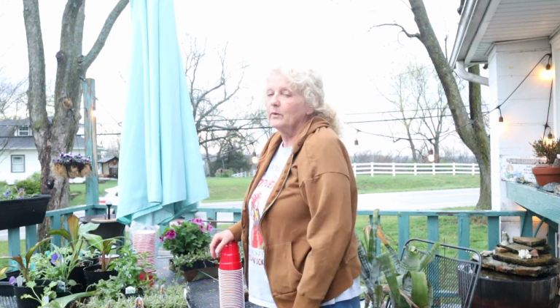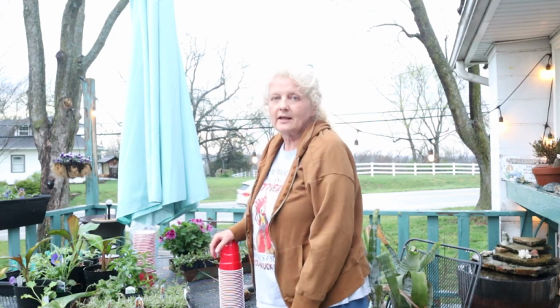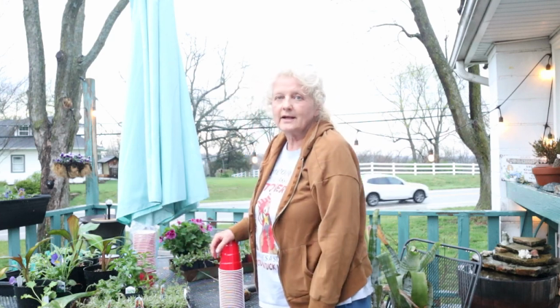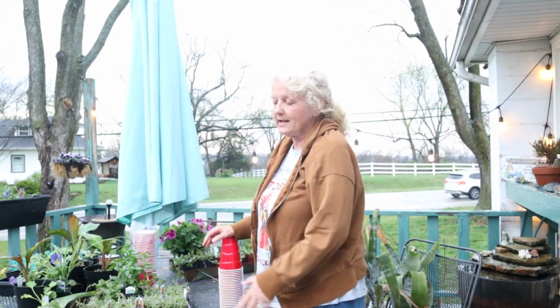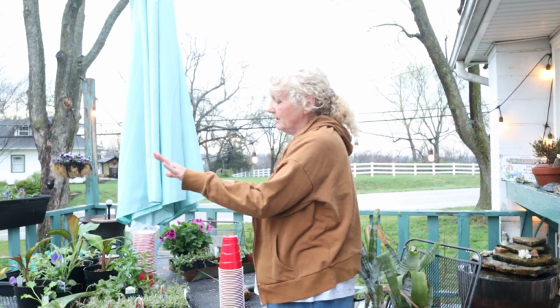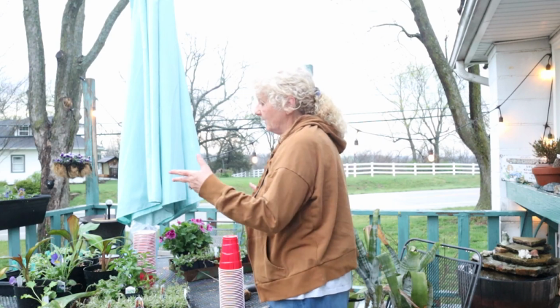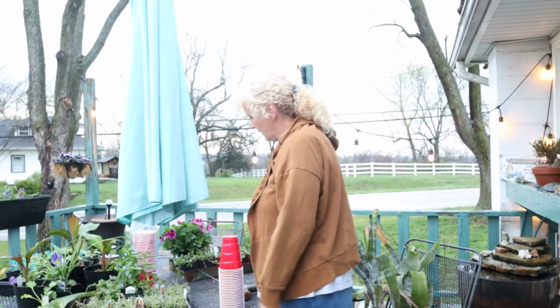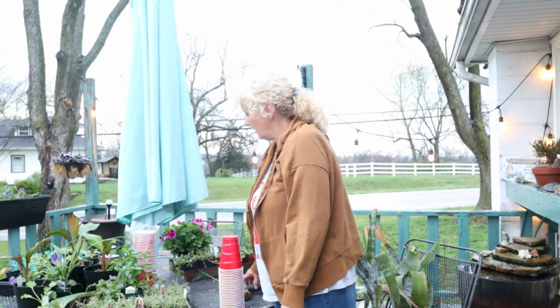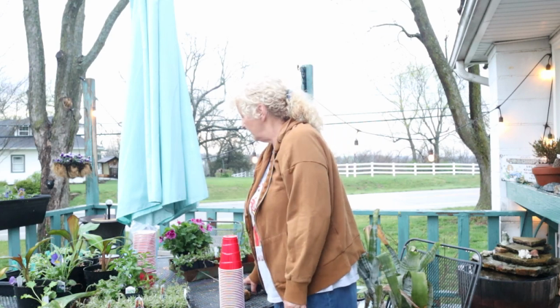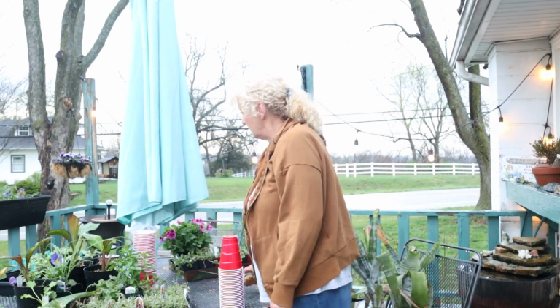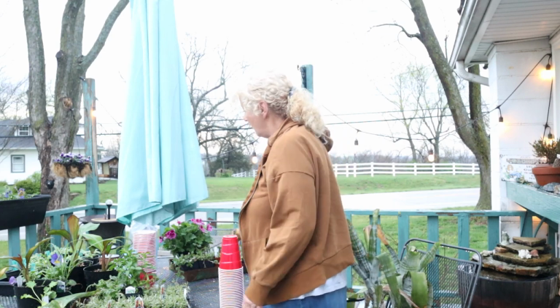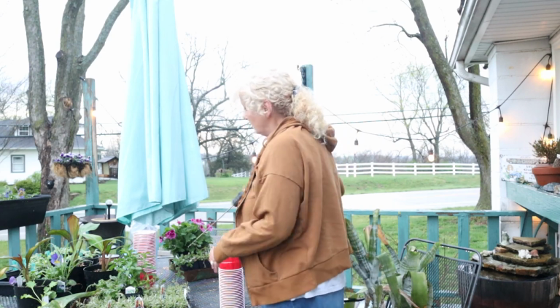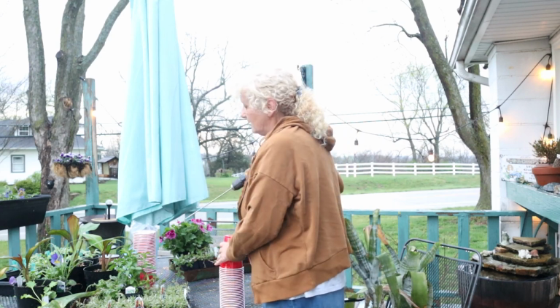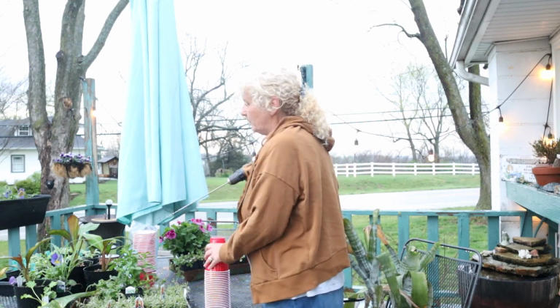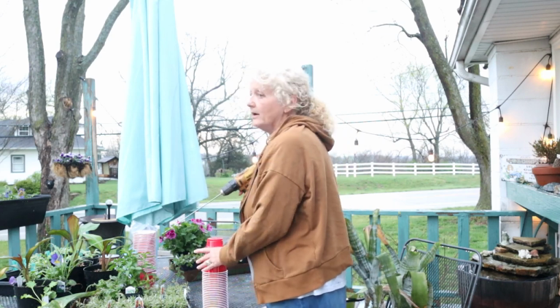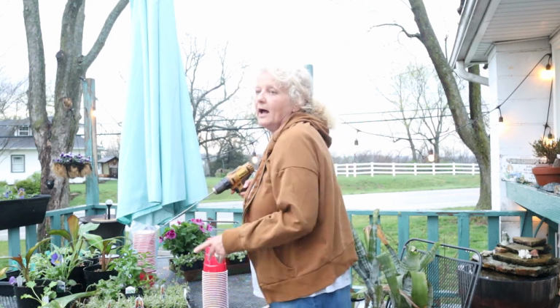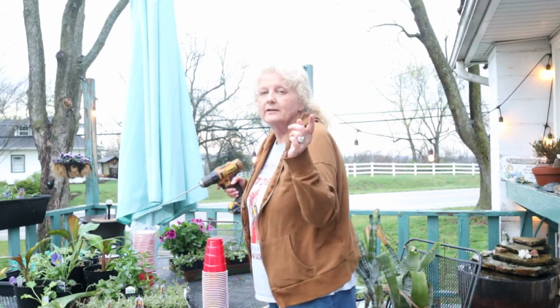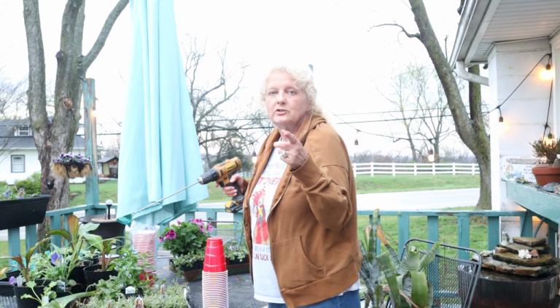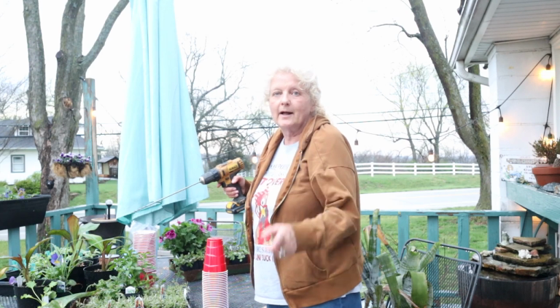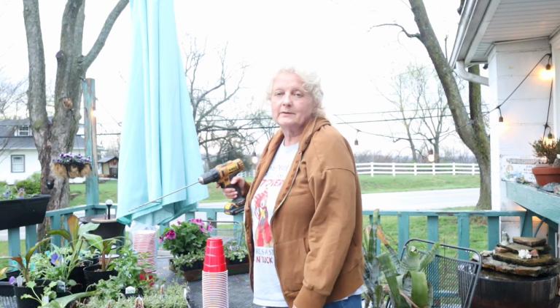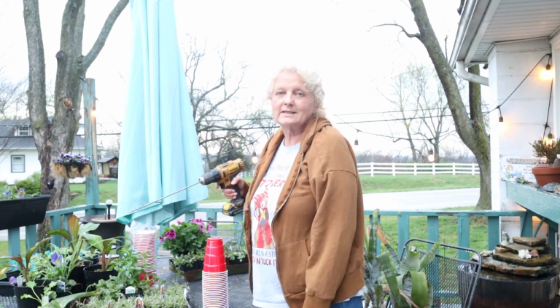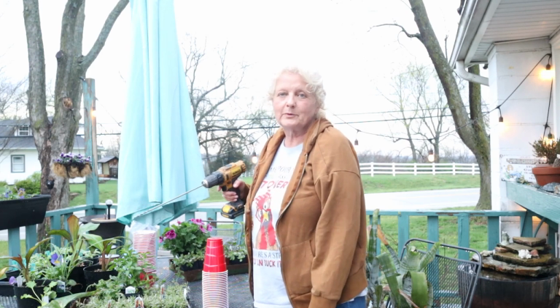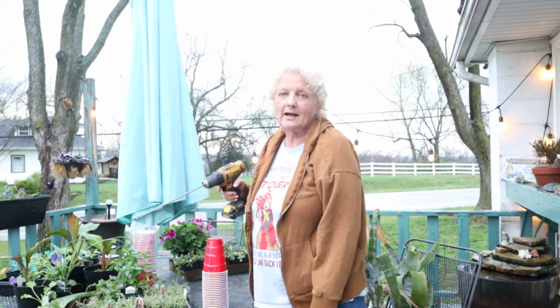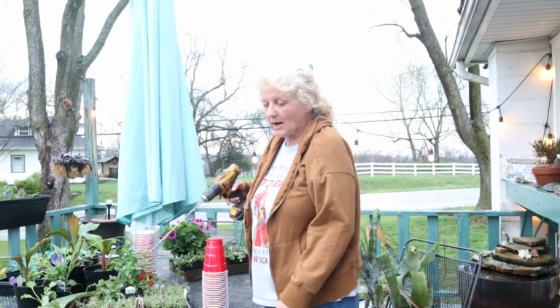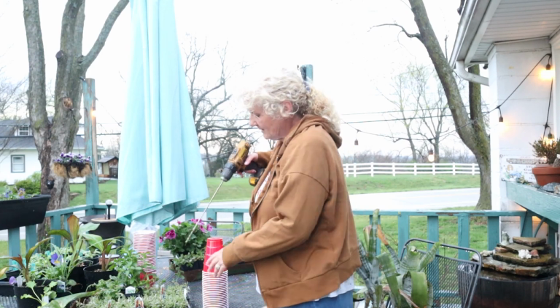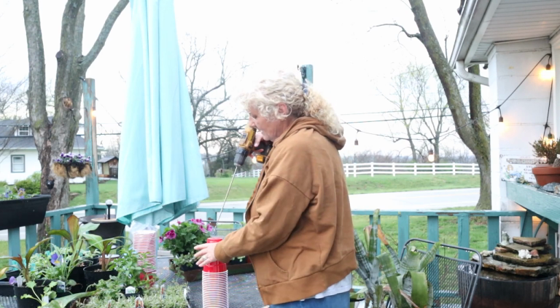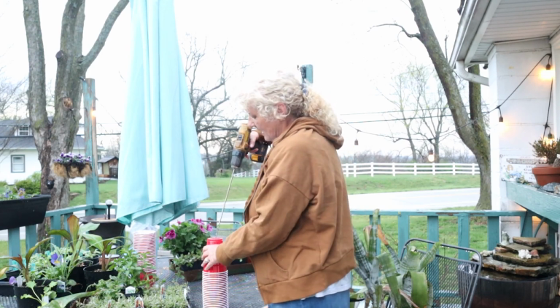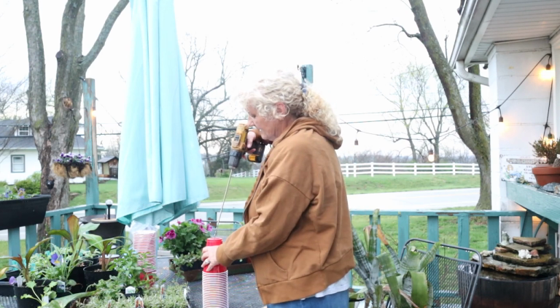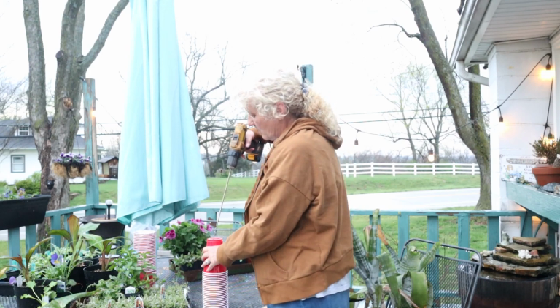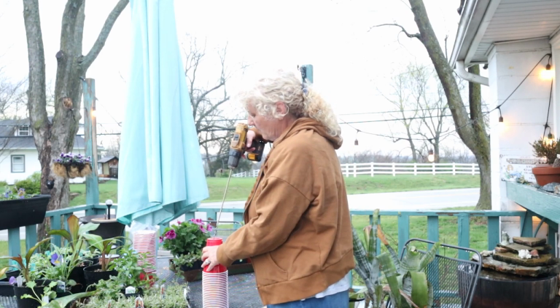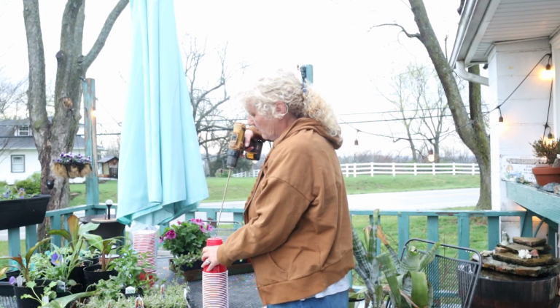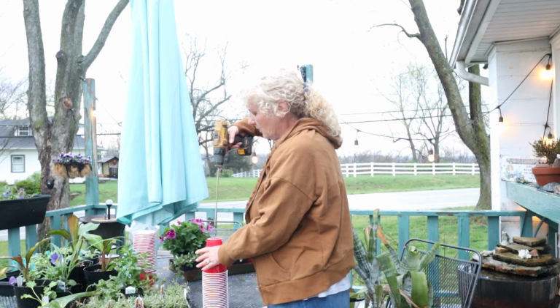We've had a lot of rain today and I have a lot of plants out here hardening off, getting ready to put out. I was able to put out some brassicas and I will be showing you those.